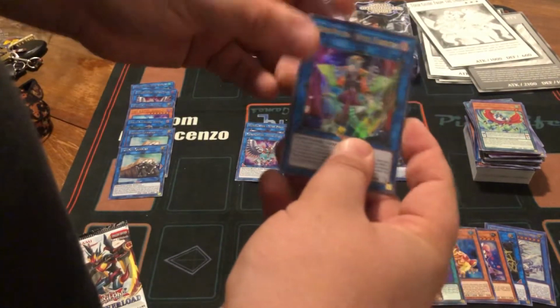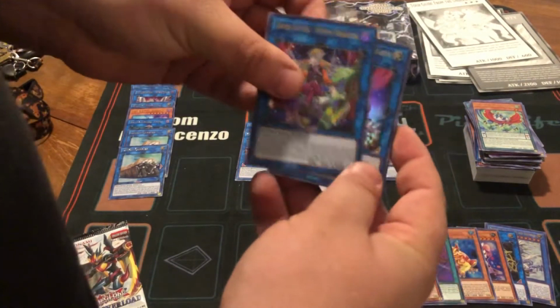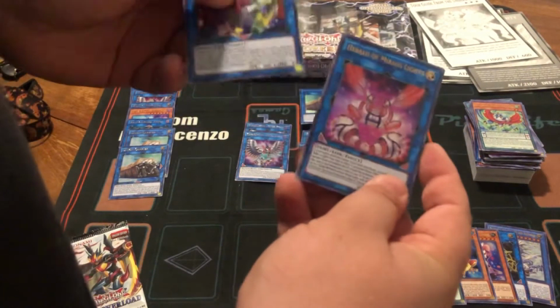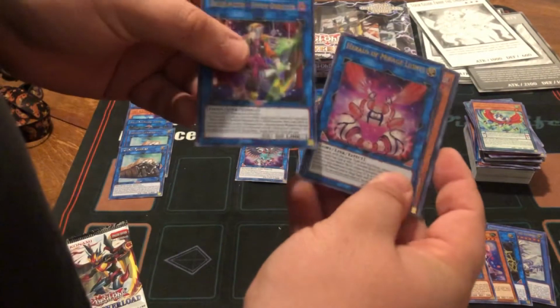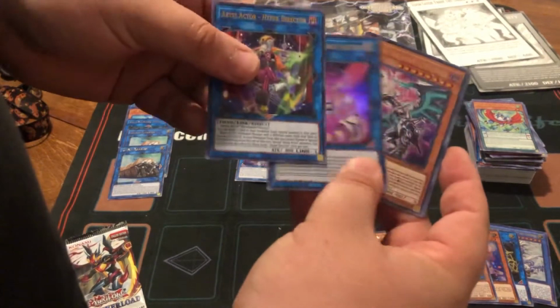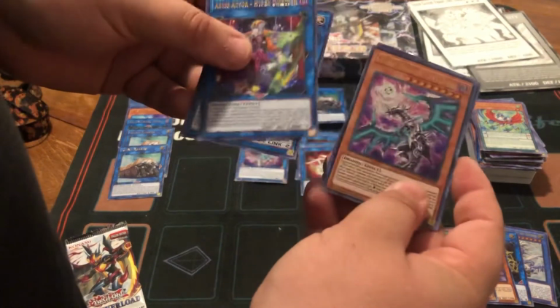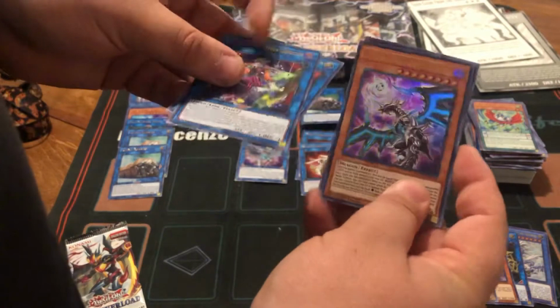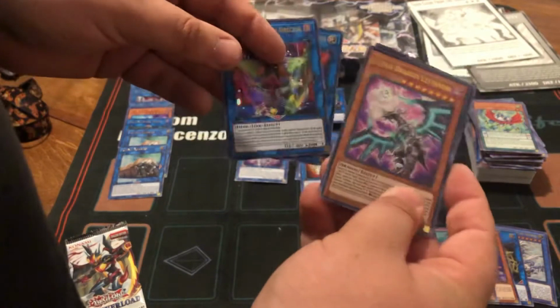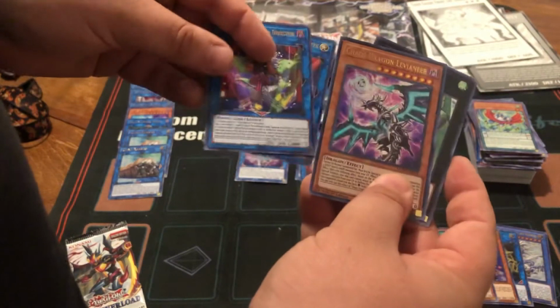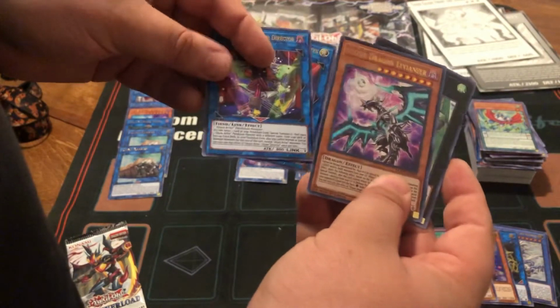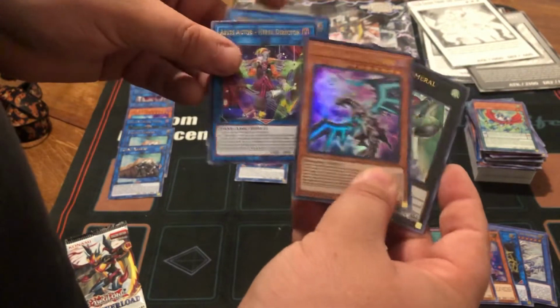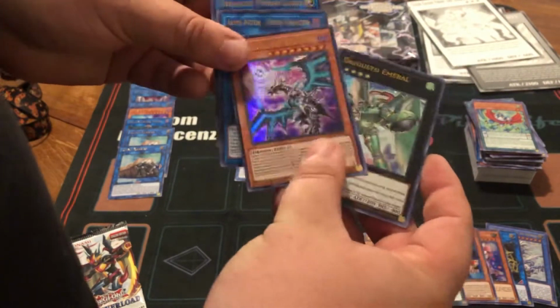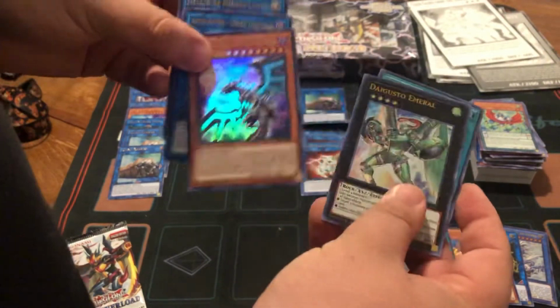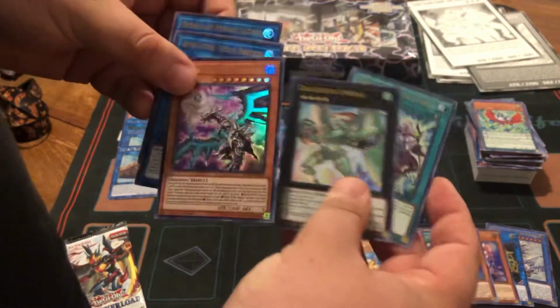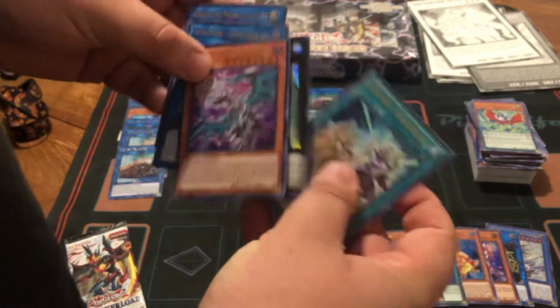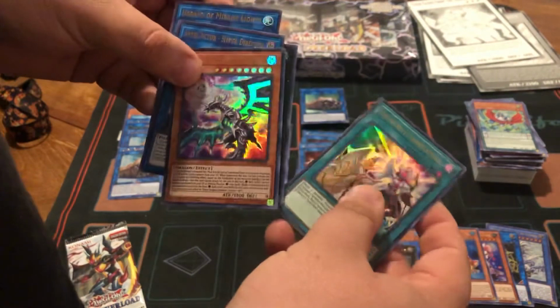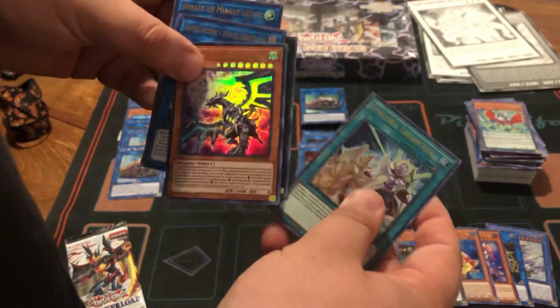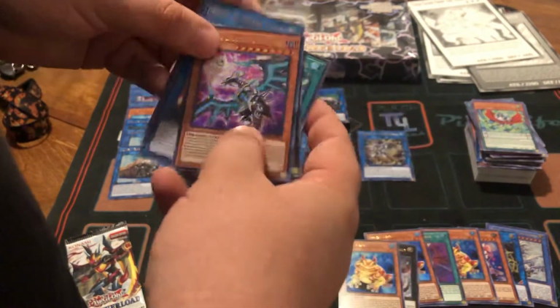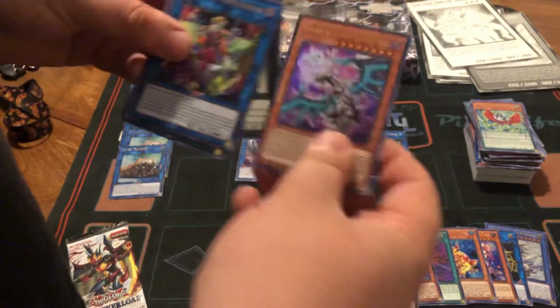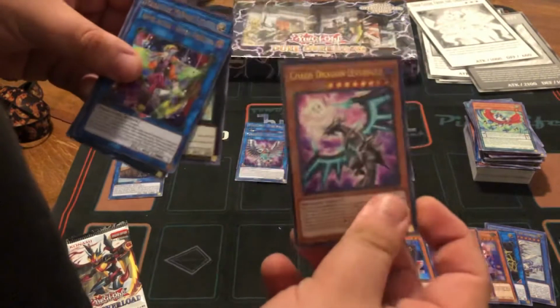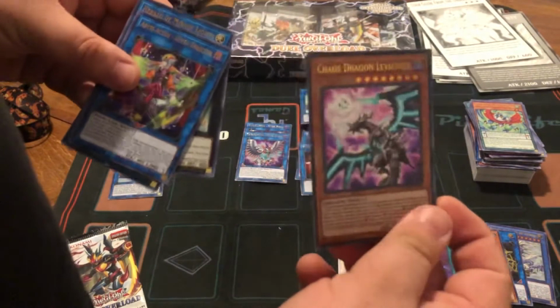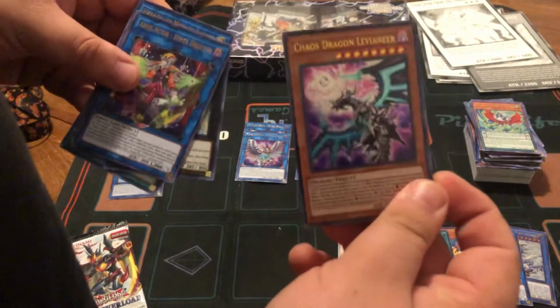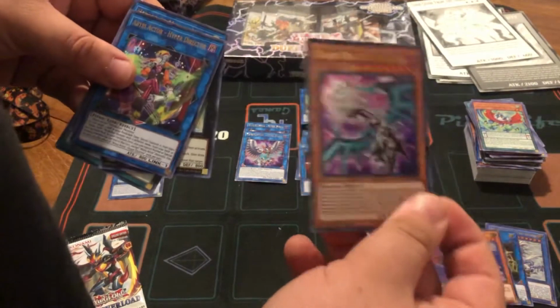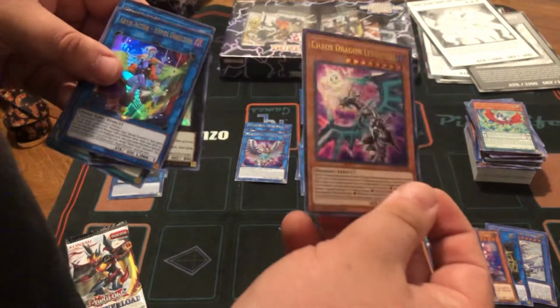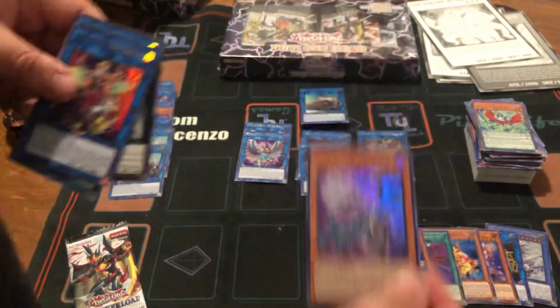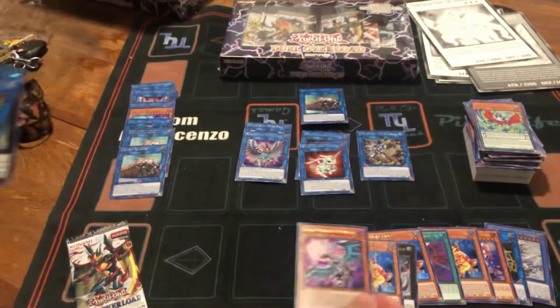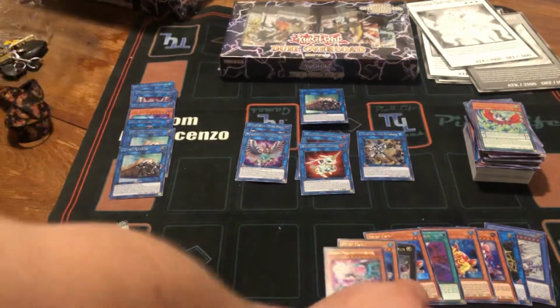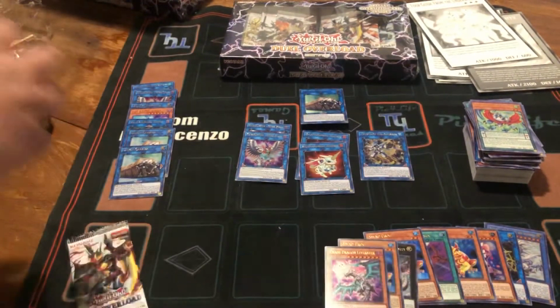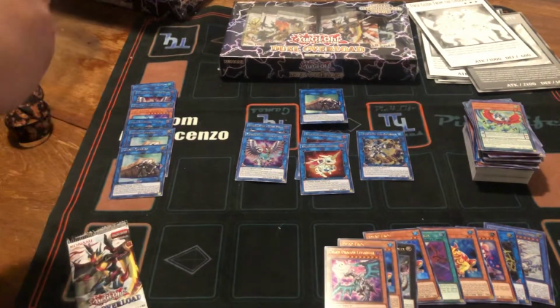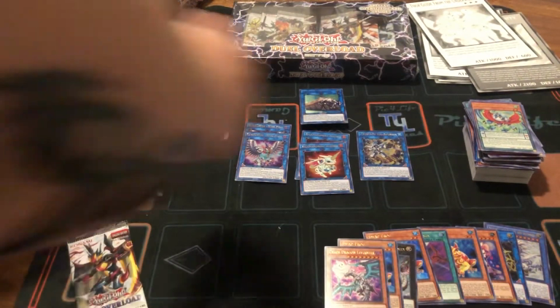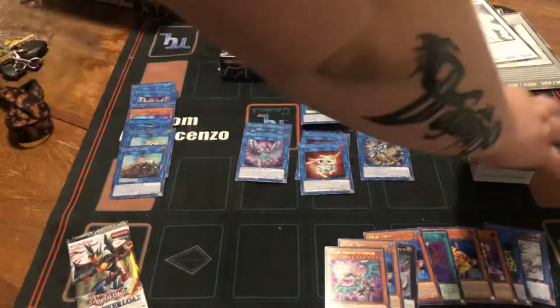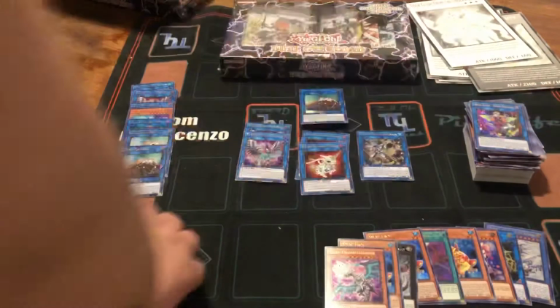This is the Abyss Actor. Herald of Mirage Lights. Our first Levee in here — very nice. Emerald and Synchro Transcend. I really love the Levee in here art too. Probably gonna keep one of those for myself as well.